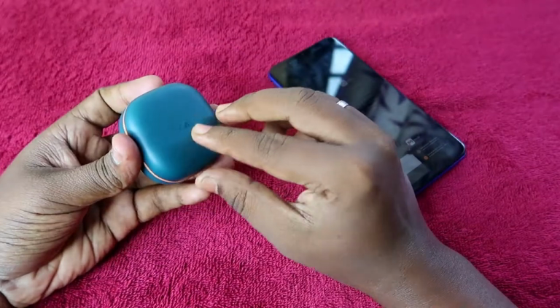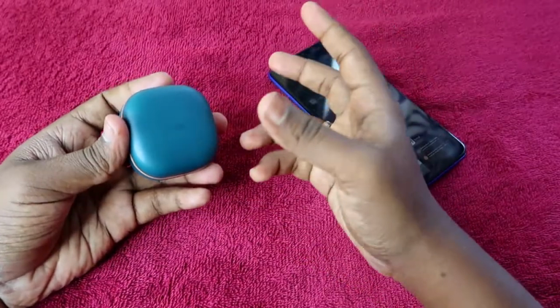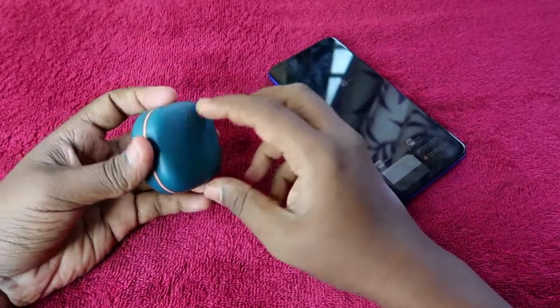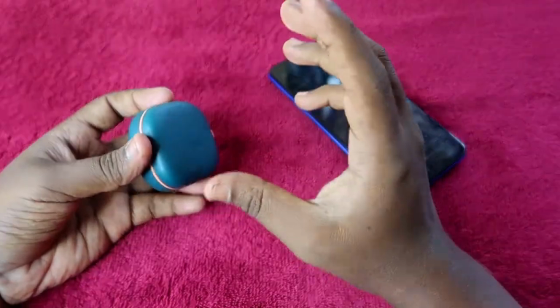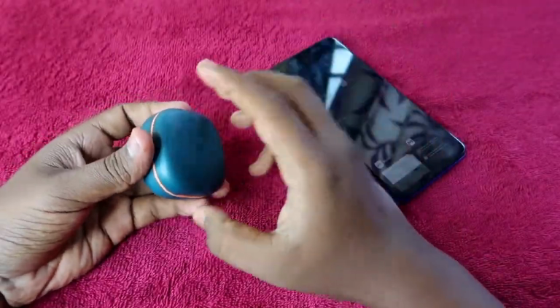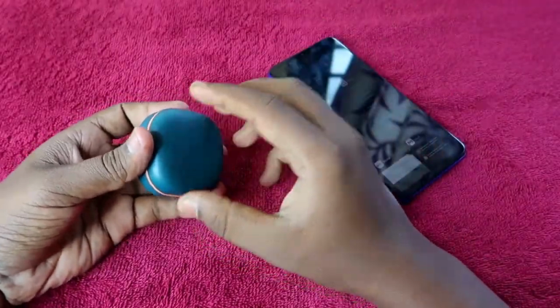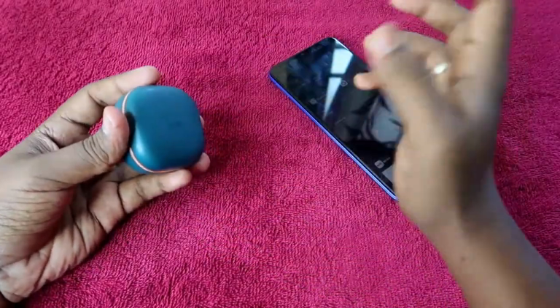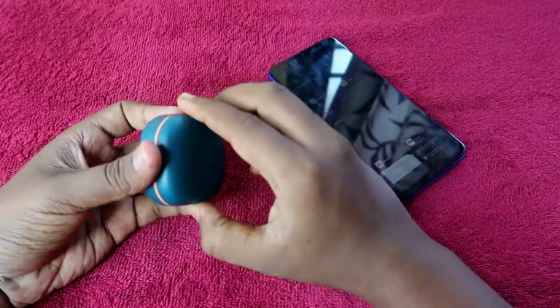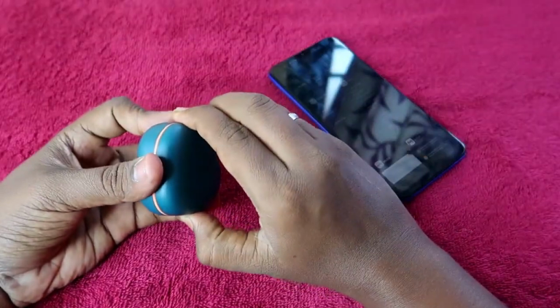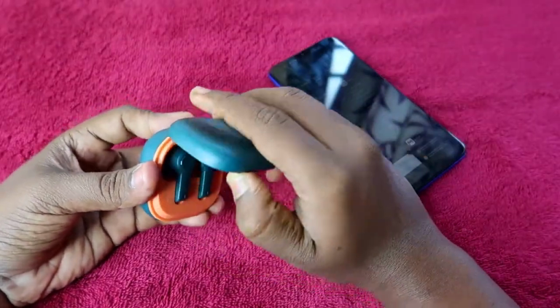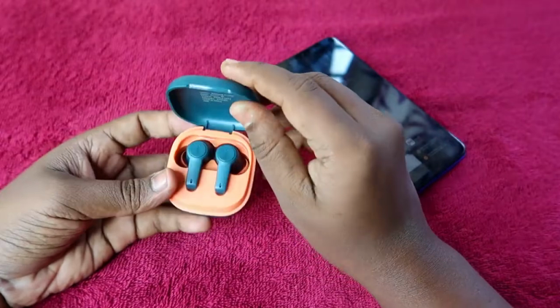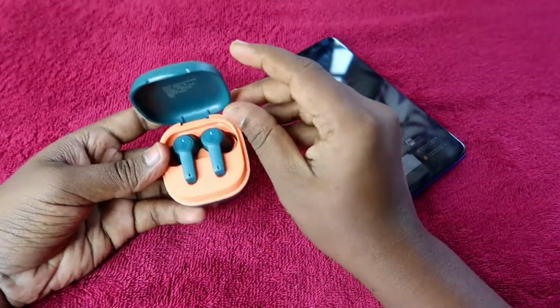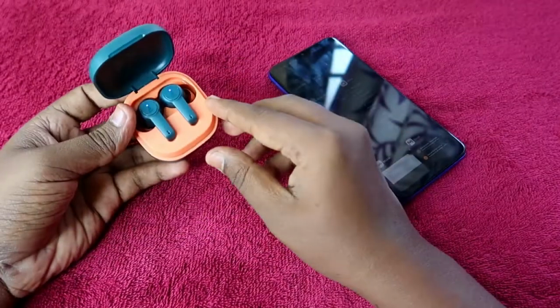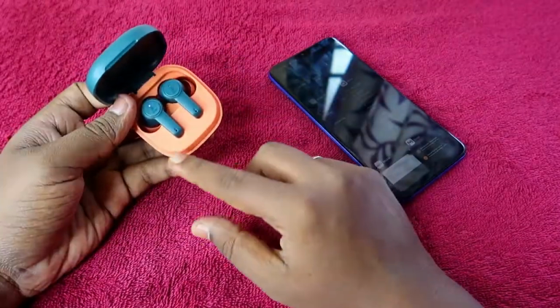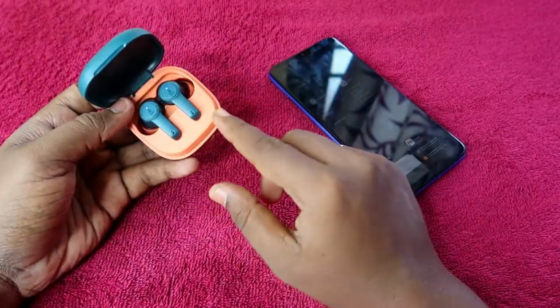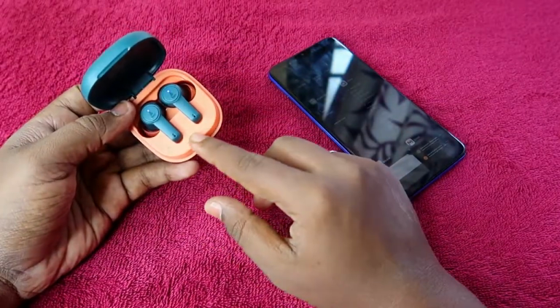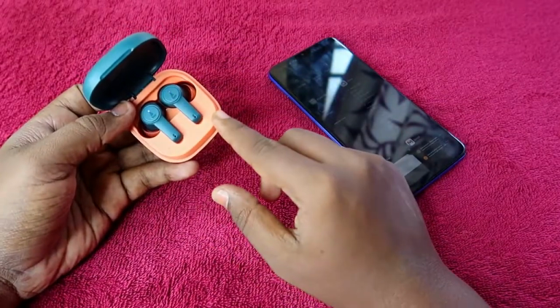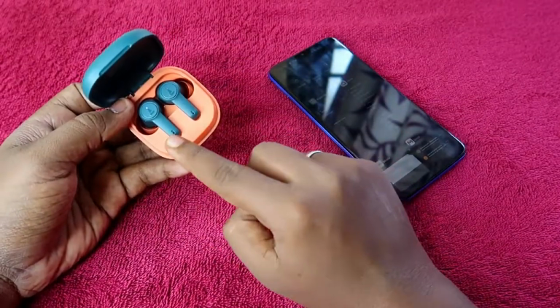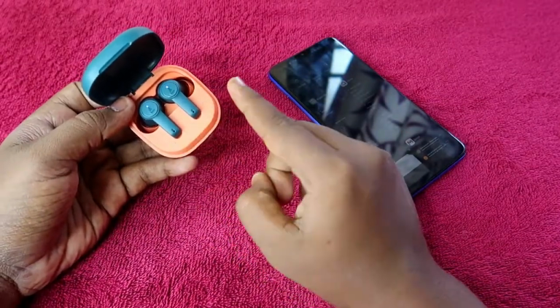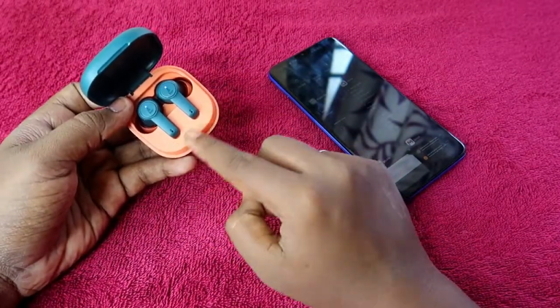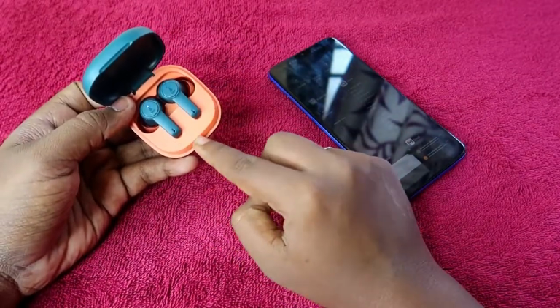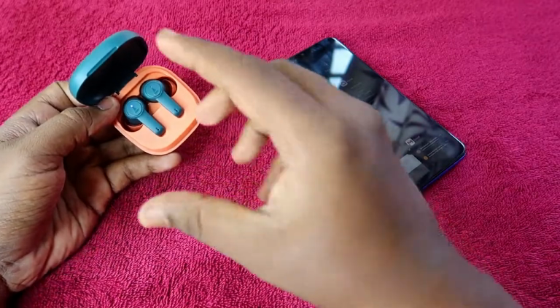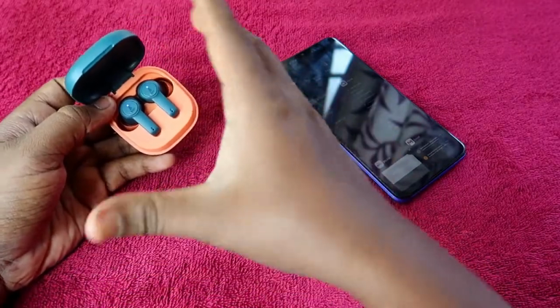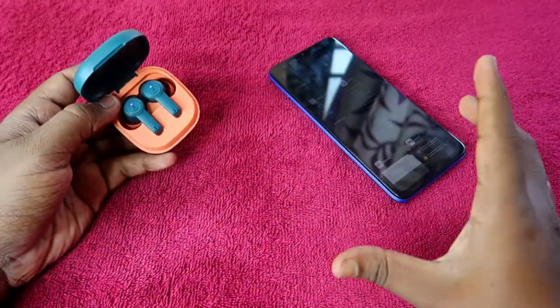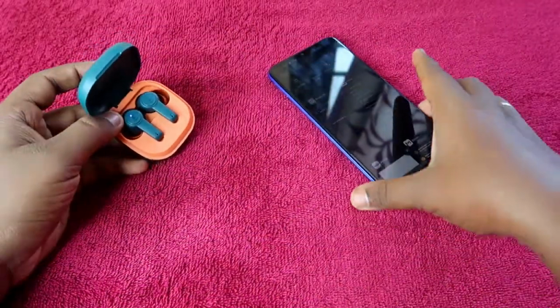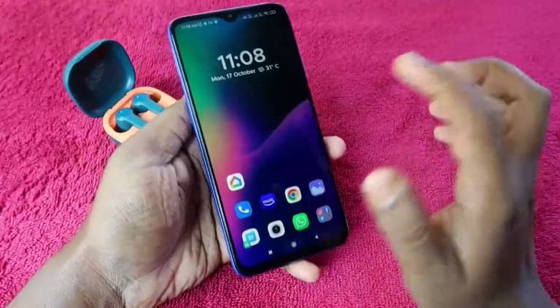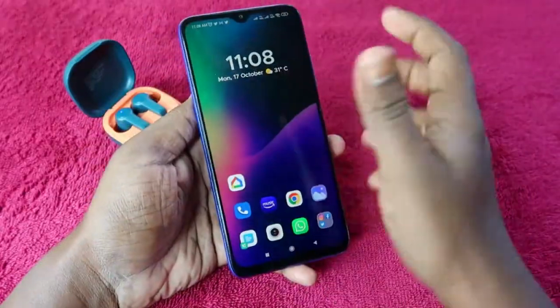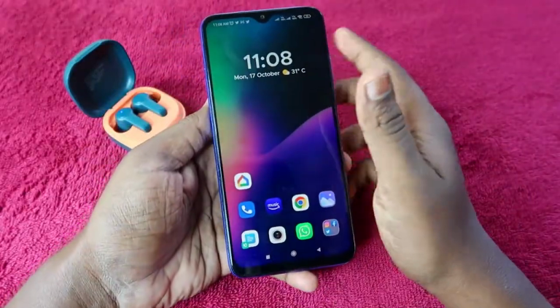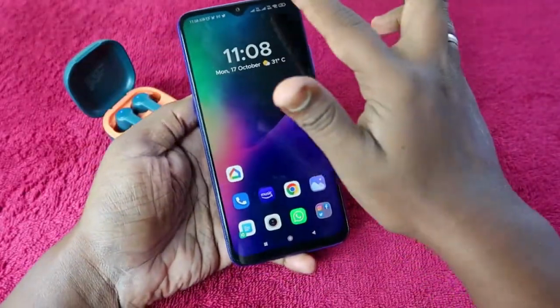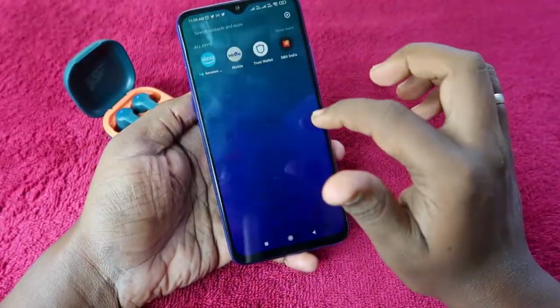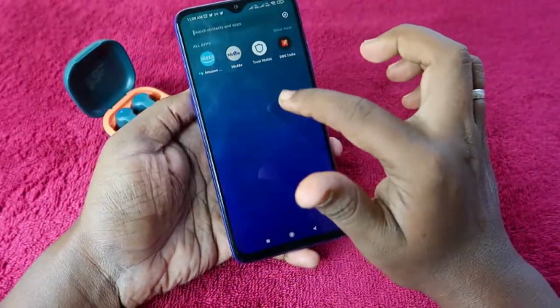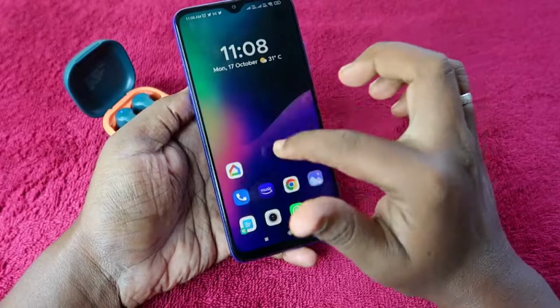Once you've done that, close the charging case door again and wait about five seconds. Then reopen the door — the earbuds will turn on, pair together, and go into pairing mode.